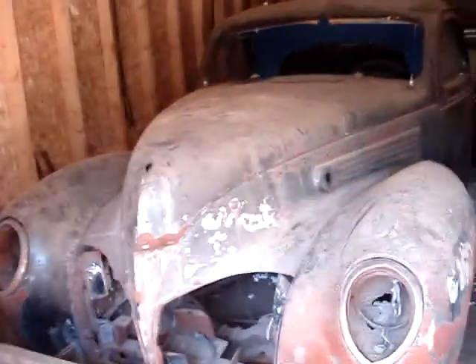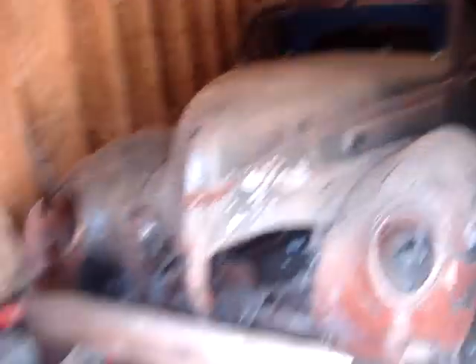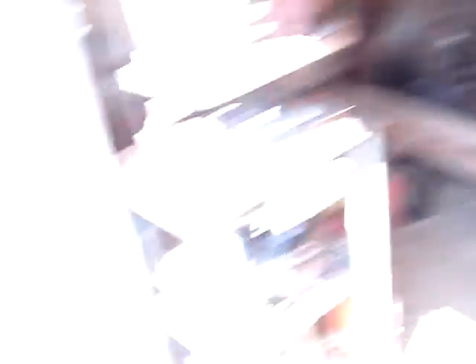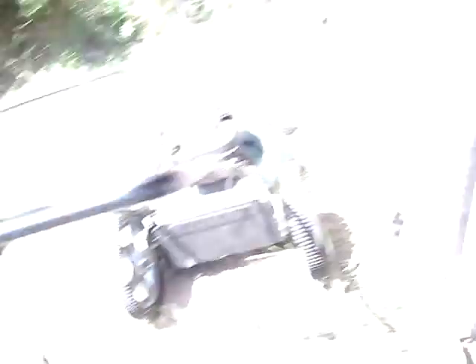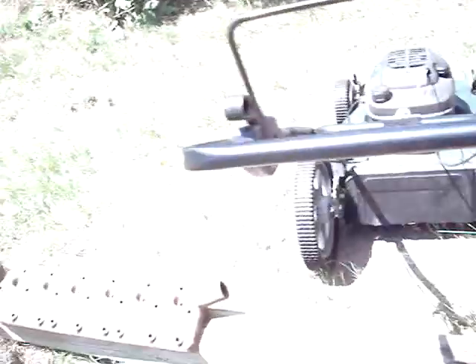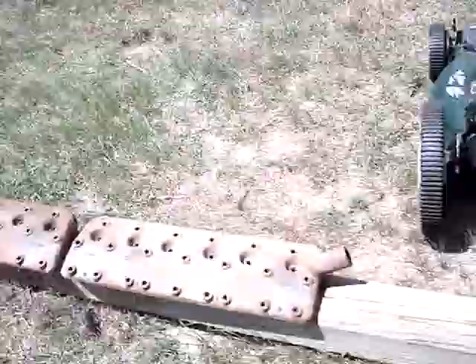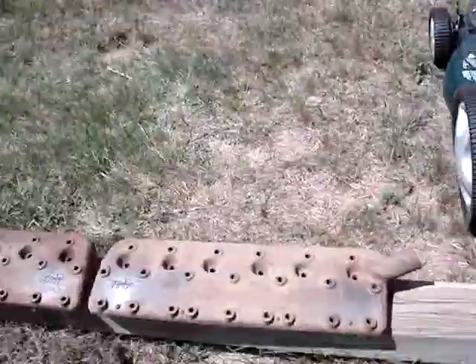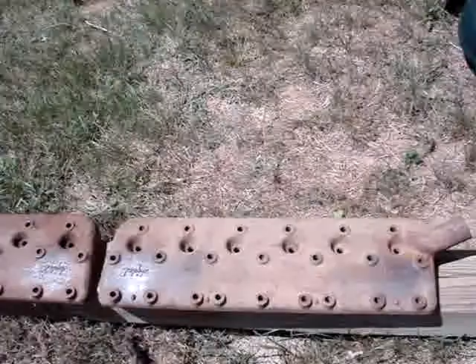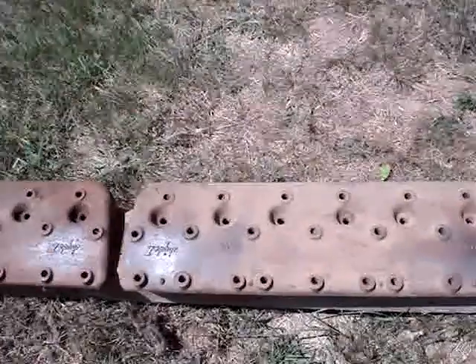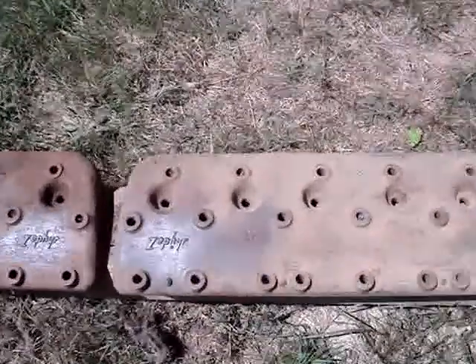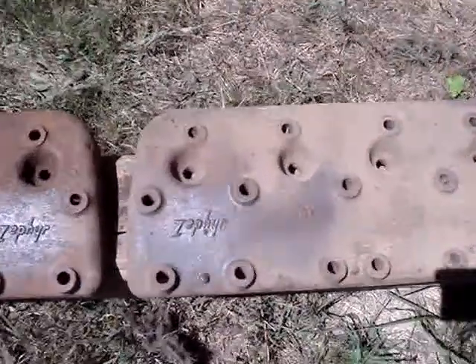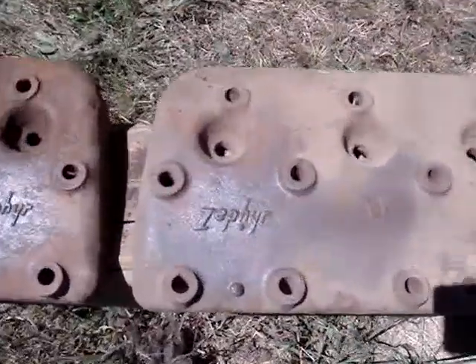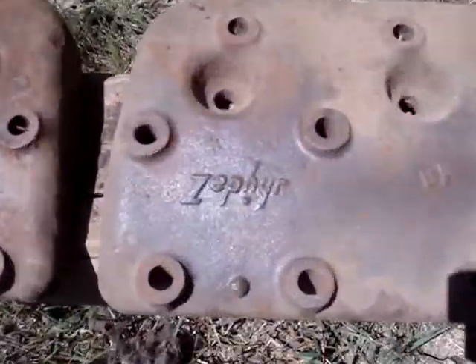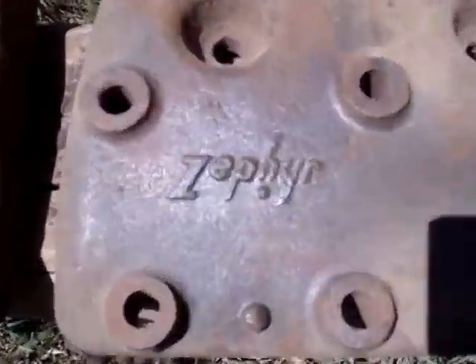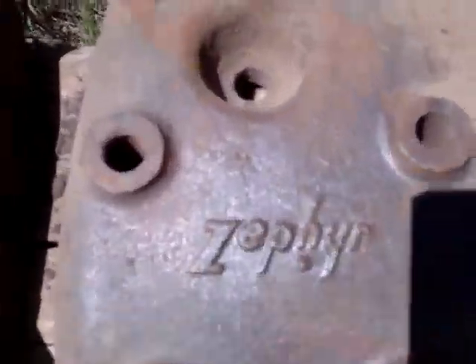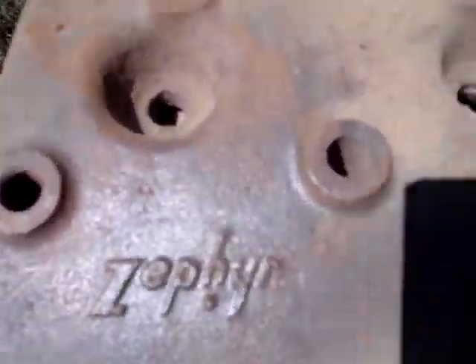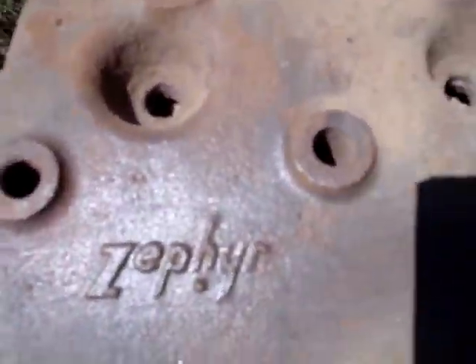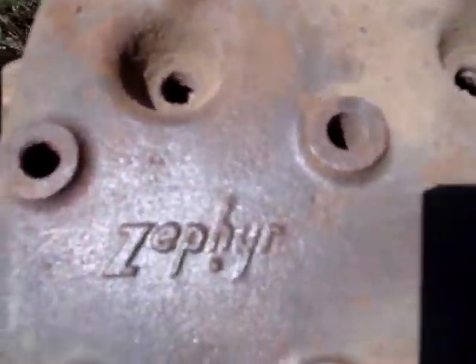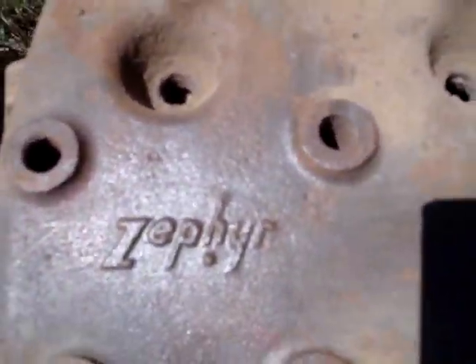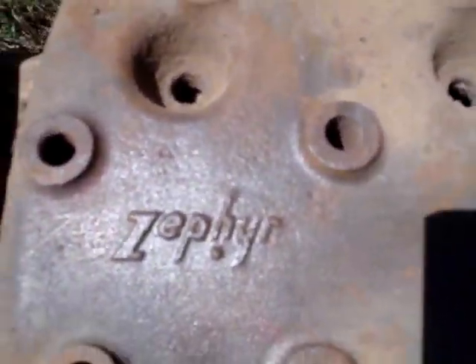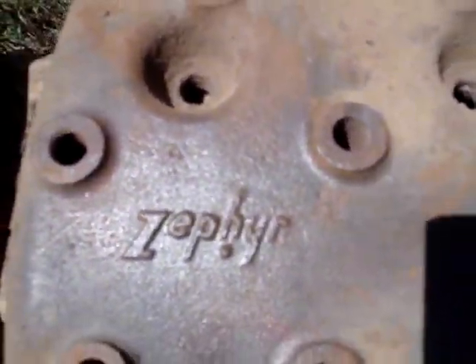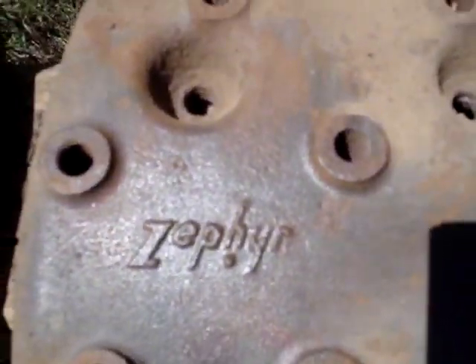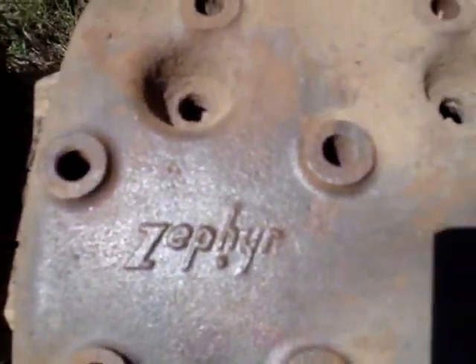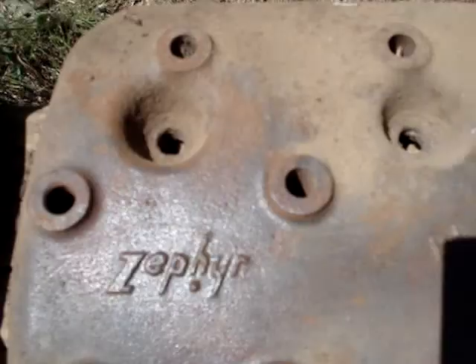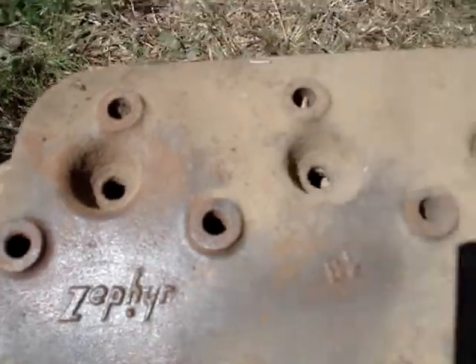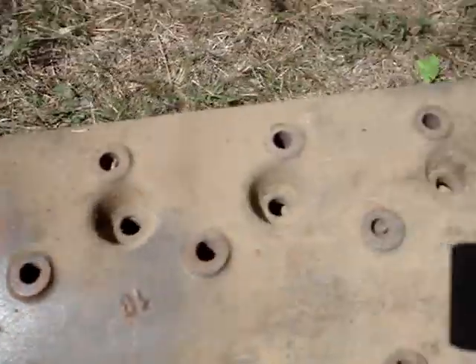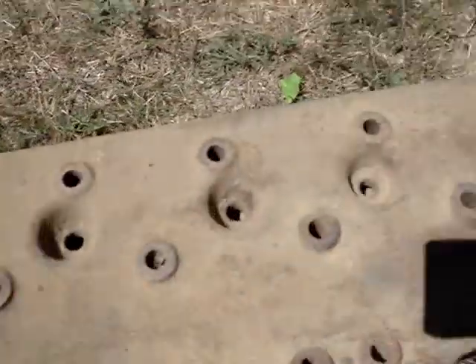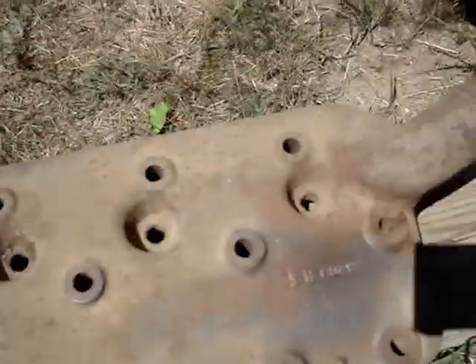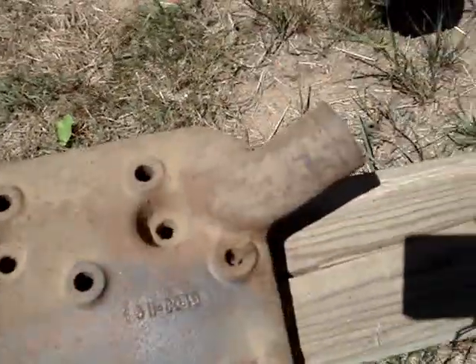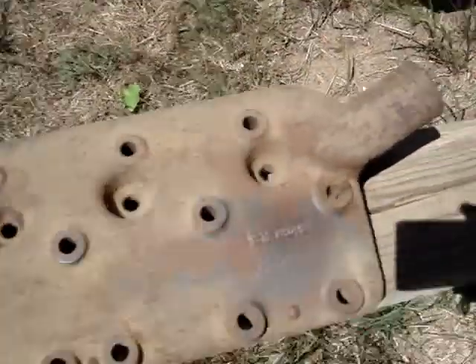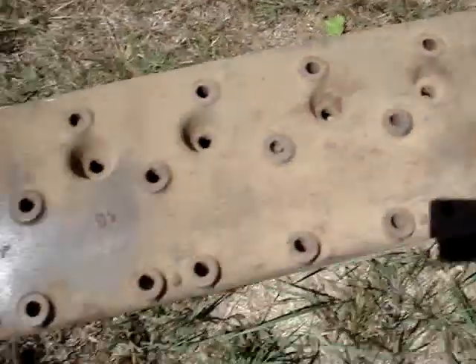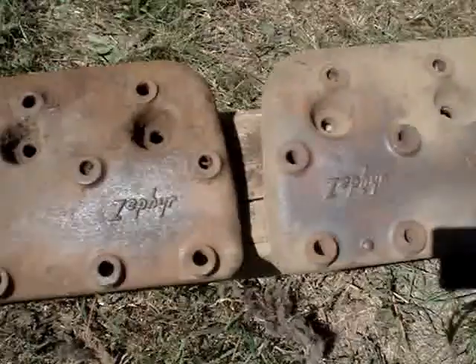Flatheads over here, Zephyr on them — Flathead V12 heads.